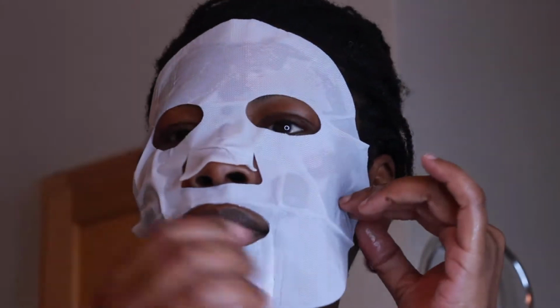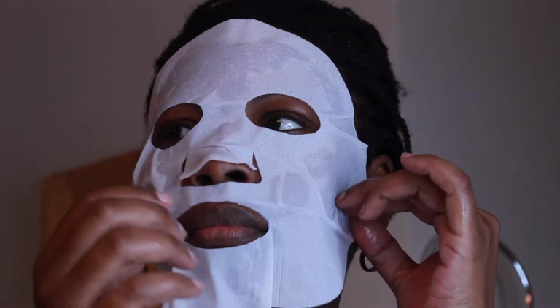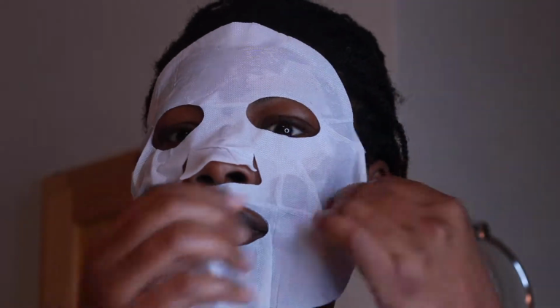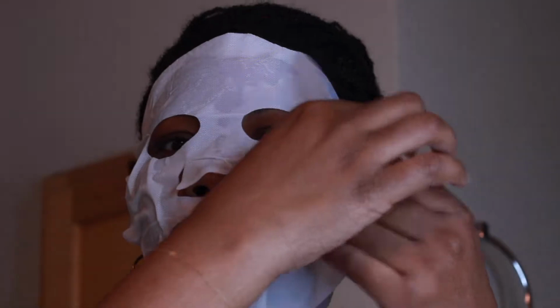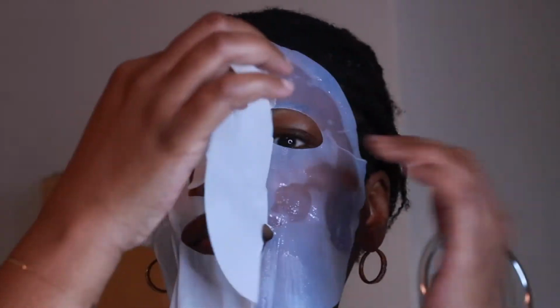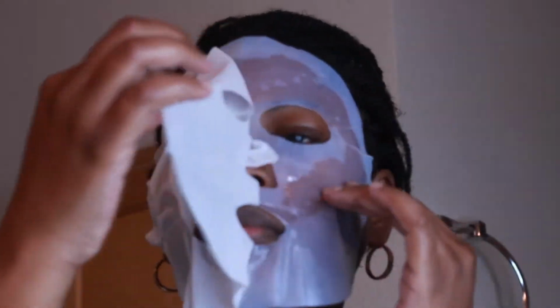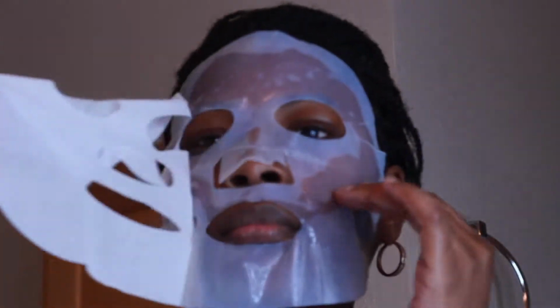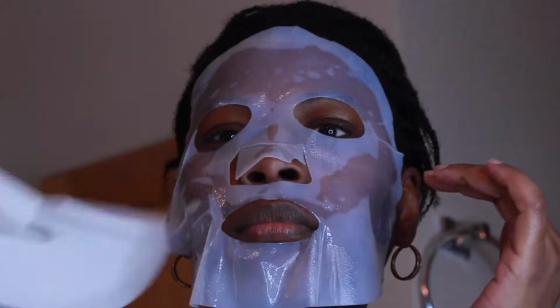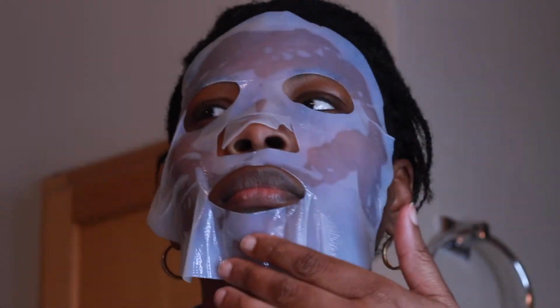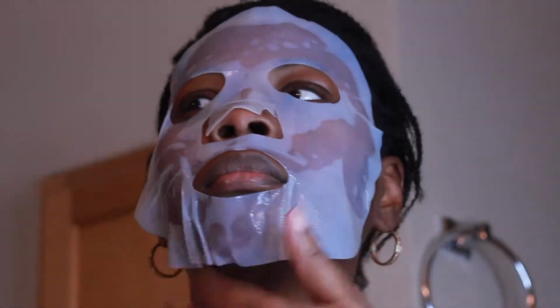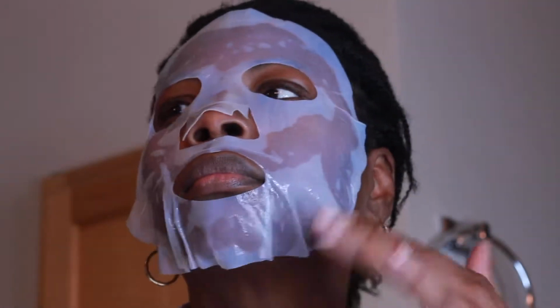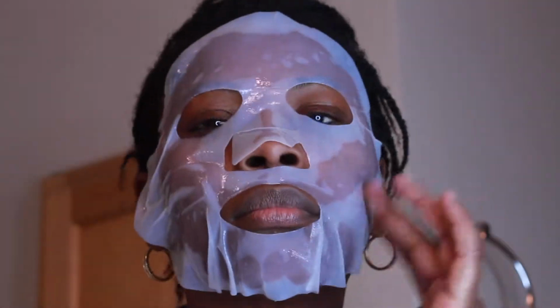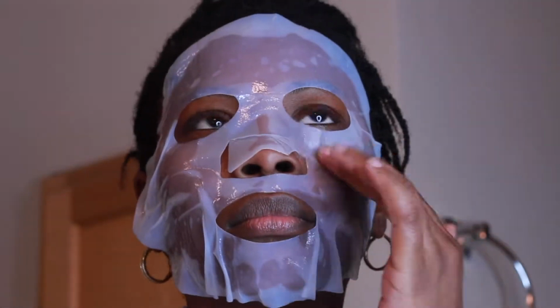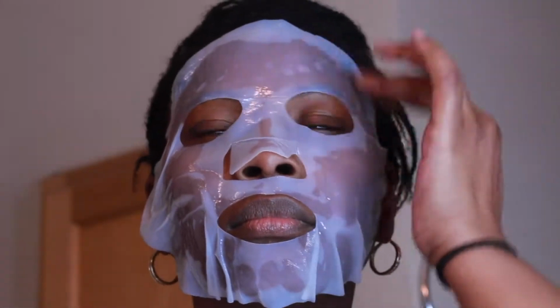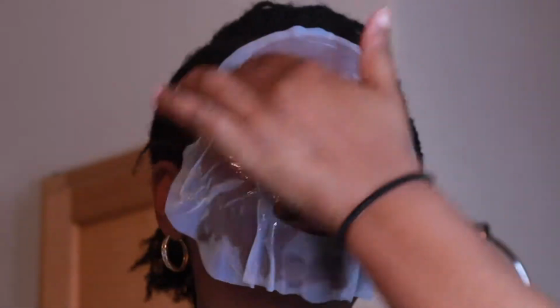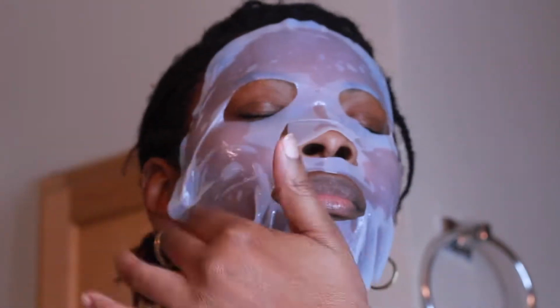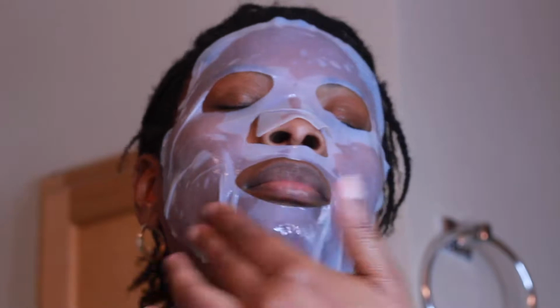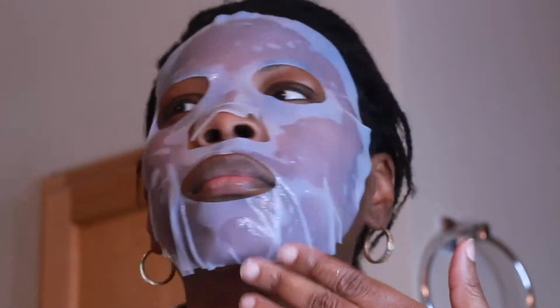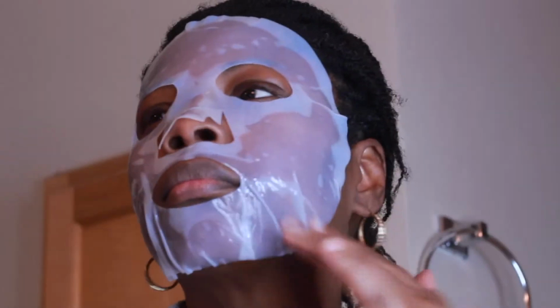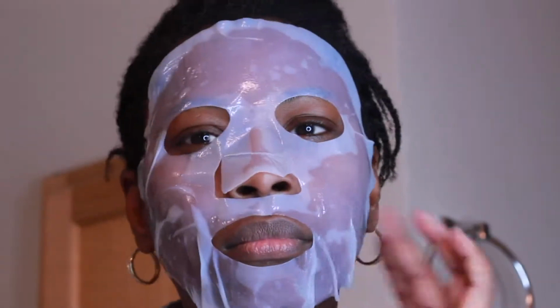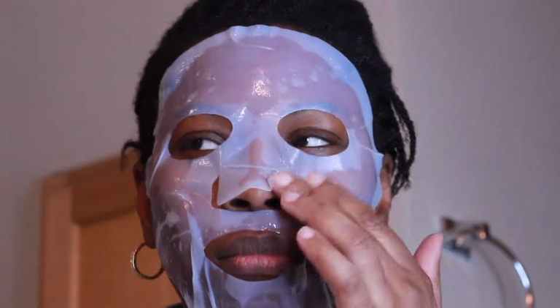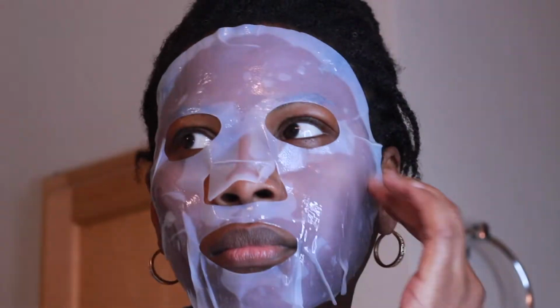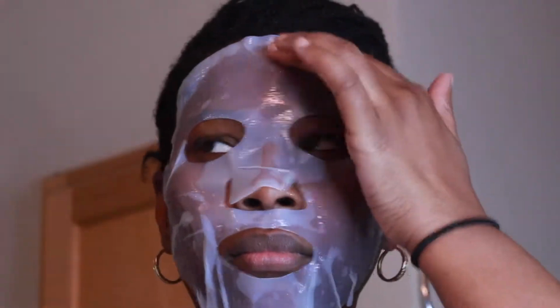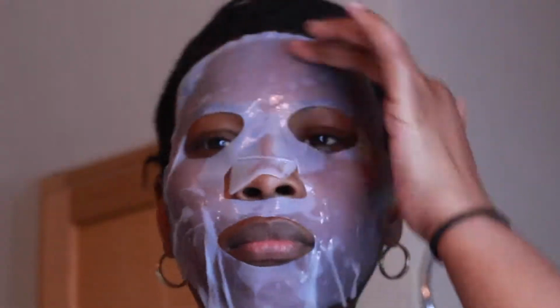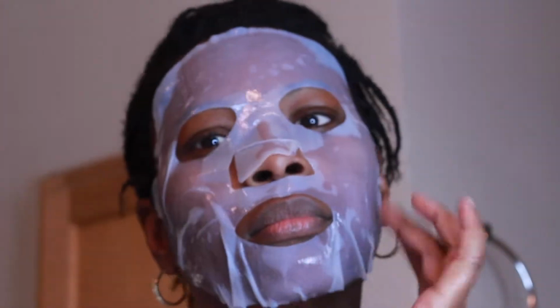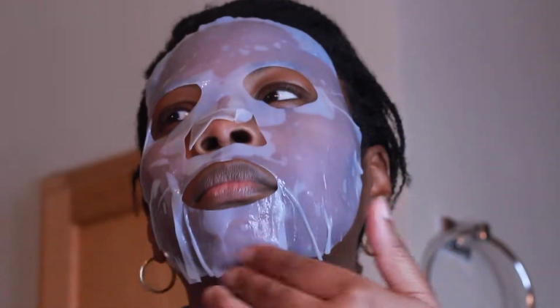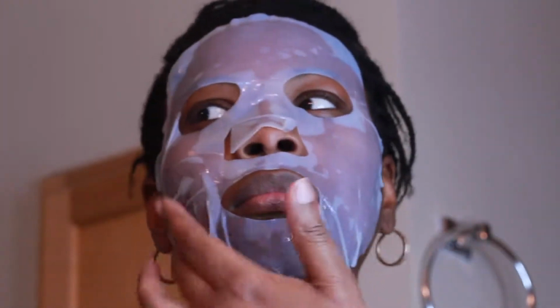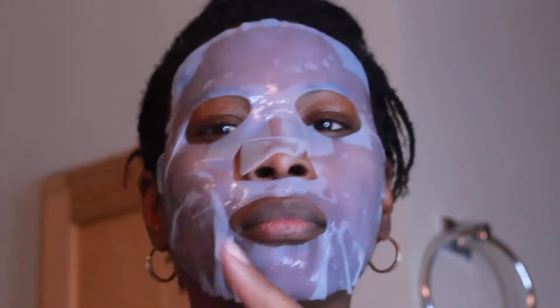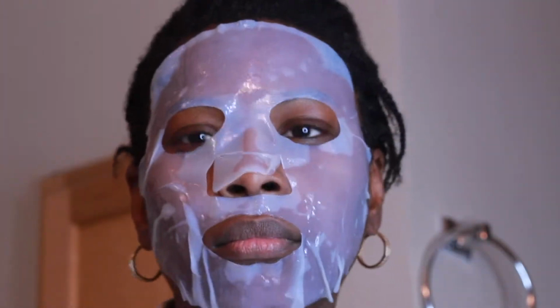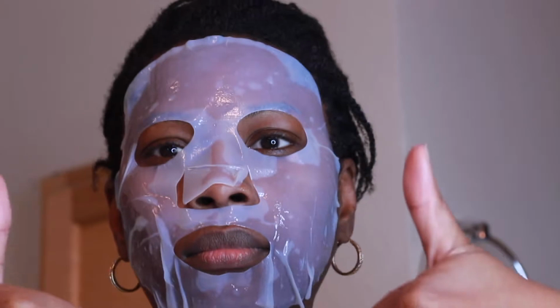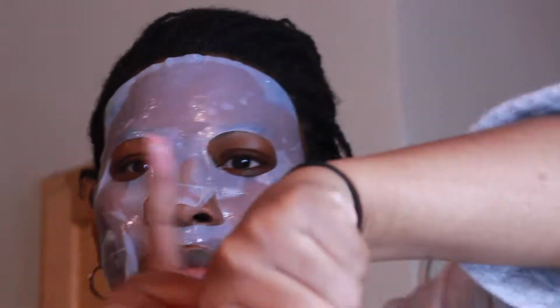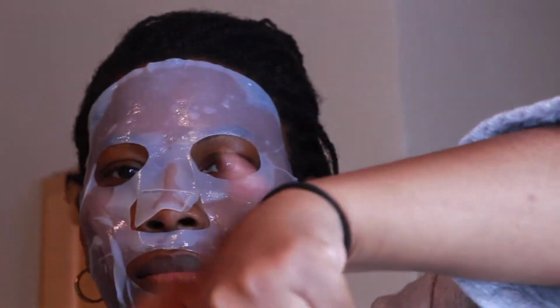Putting it on, it sticks to your face — you don't have to worry about it coming off, and you easily pull off the front. You just make sure it's on there and leave it on for about 20 to 25 minutes.